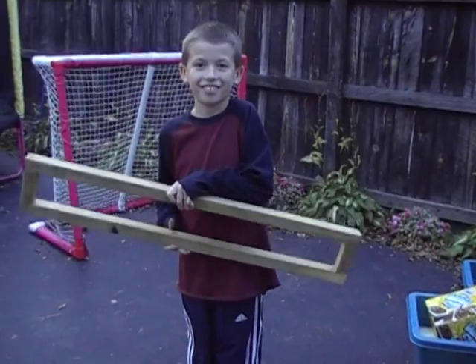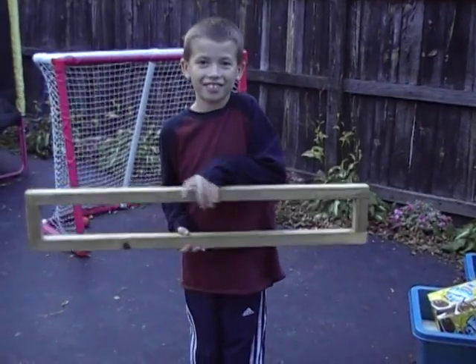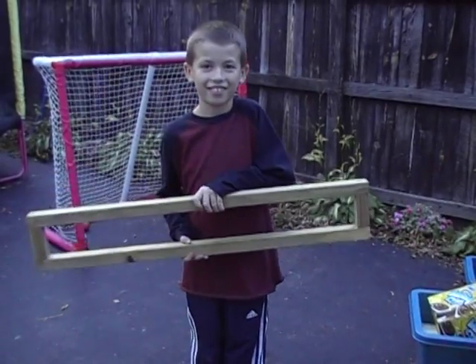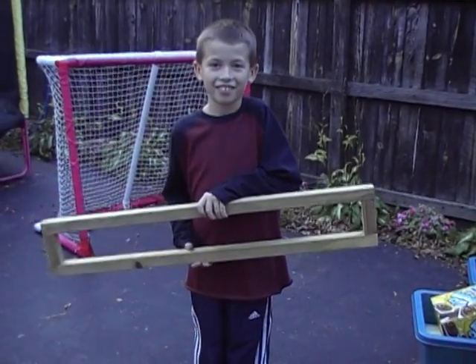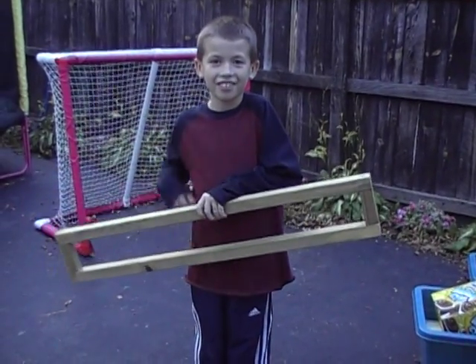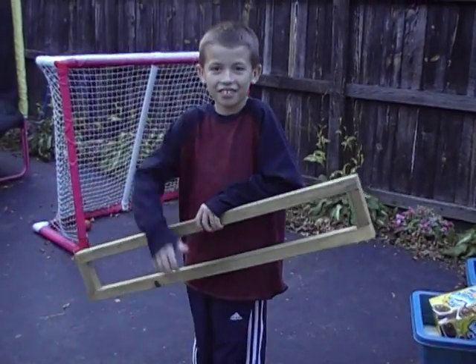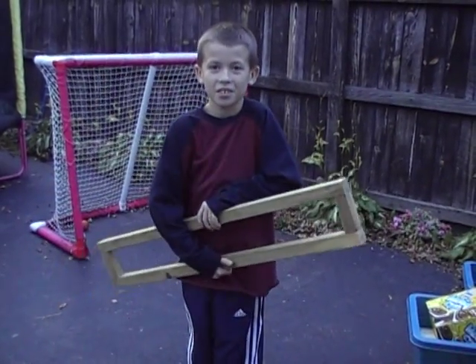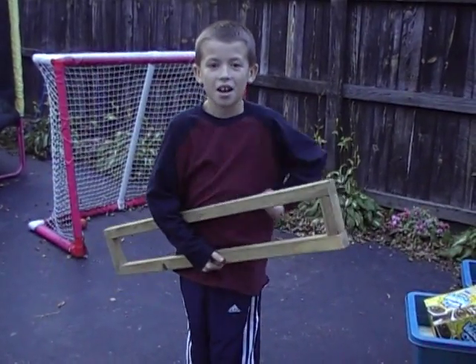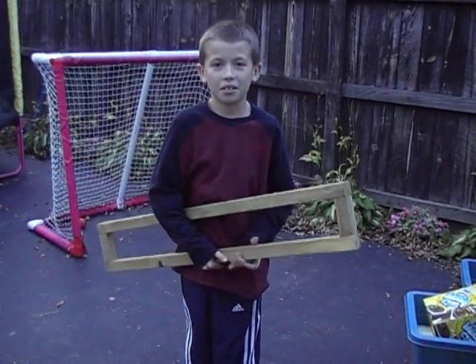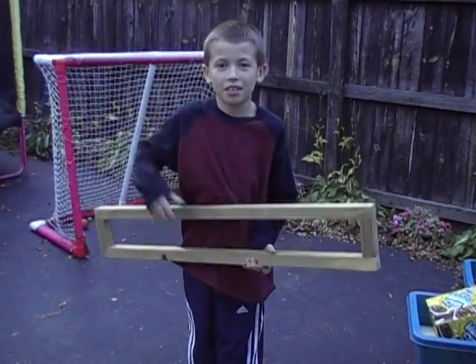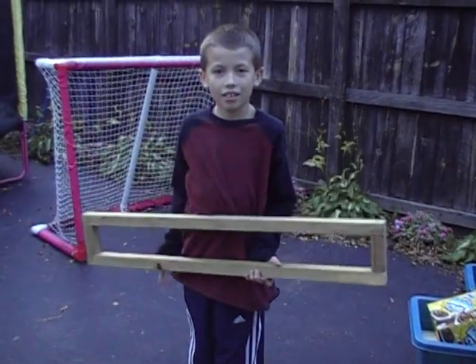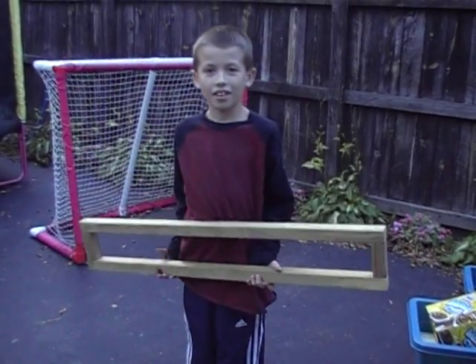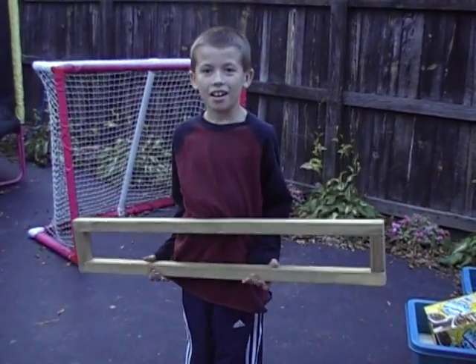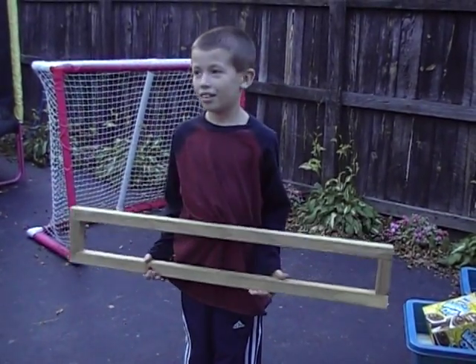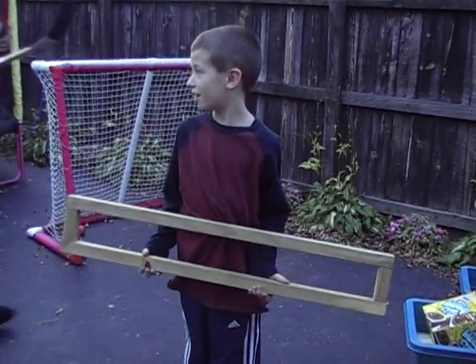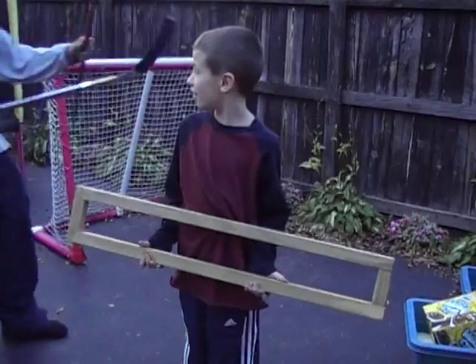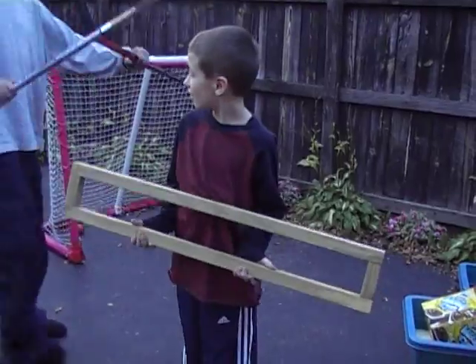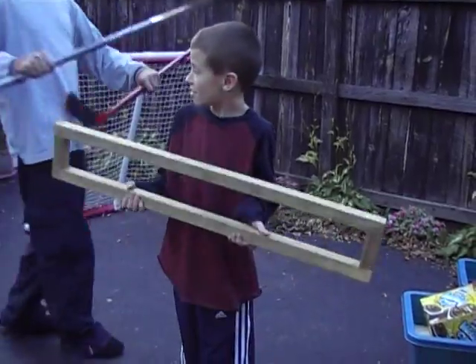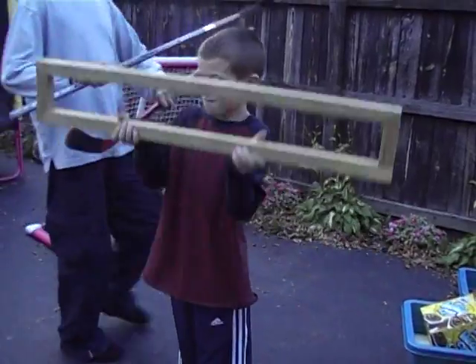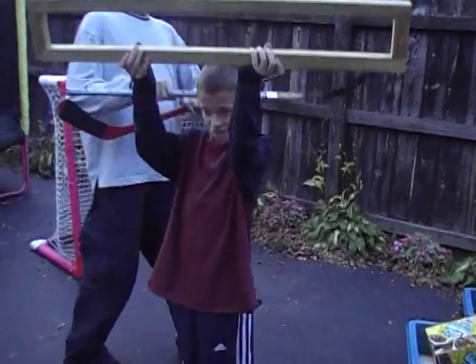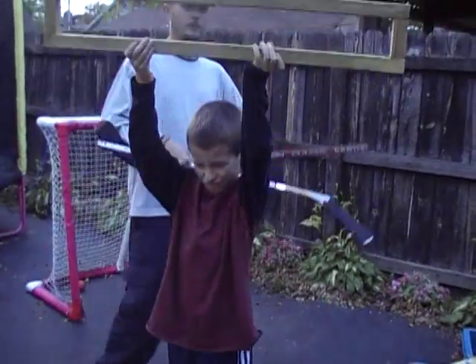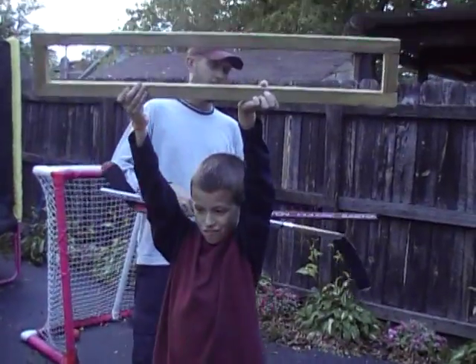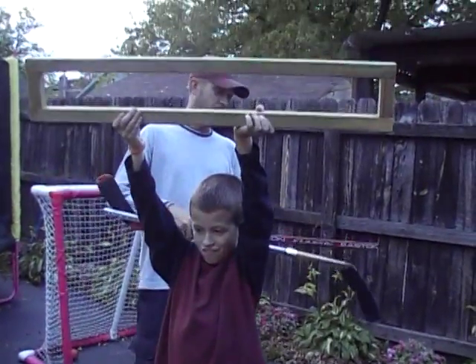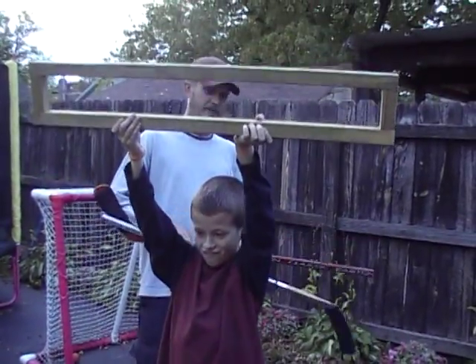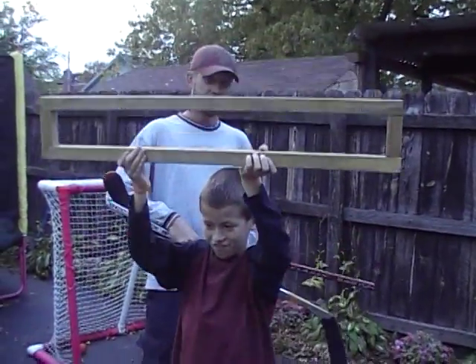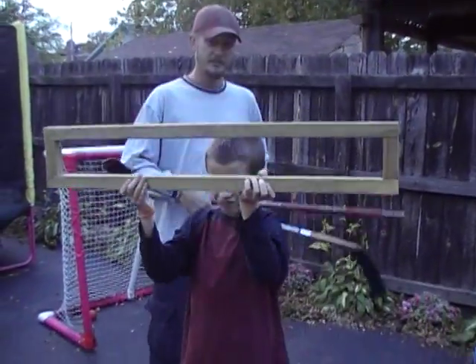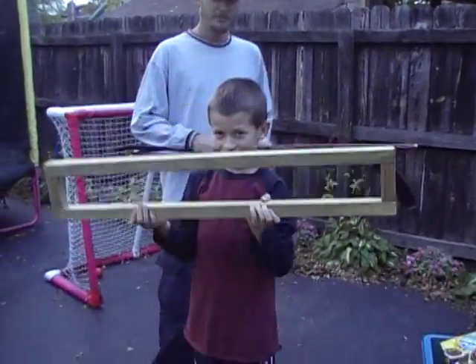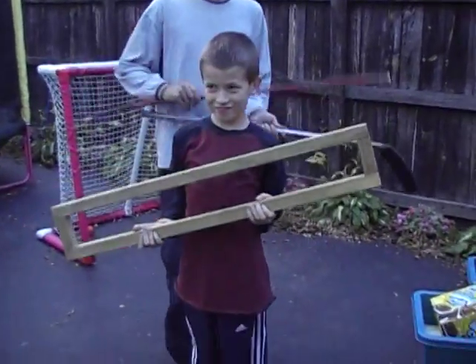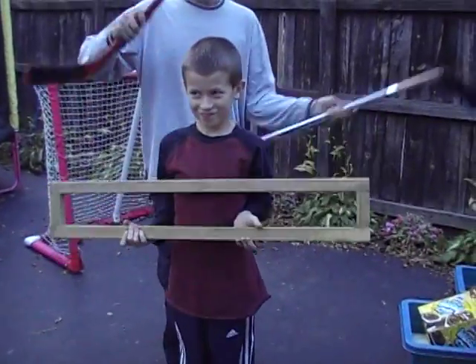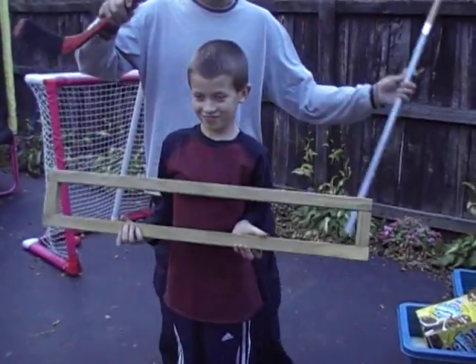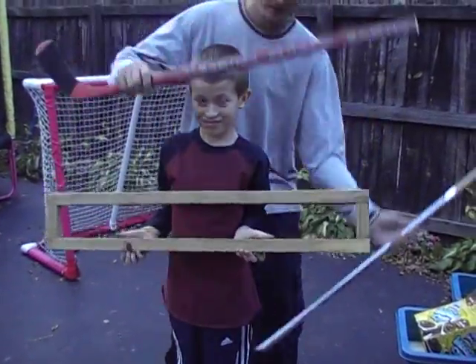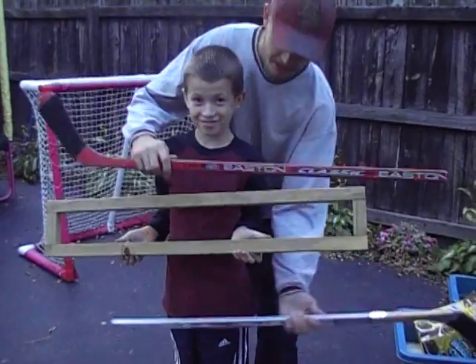Now what else are you going to do to it to finish it? Tyler, wait a minute. Hold it. Hold it up. No, not up there. Hold it in front of your chest.